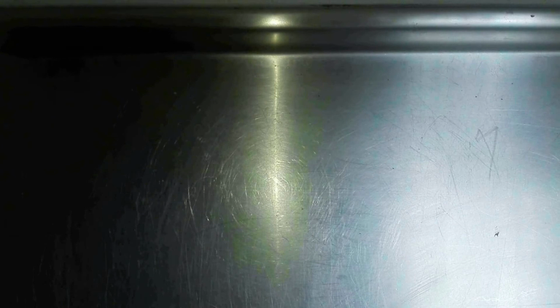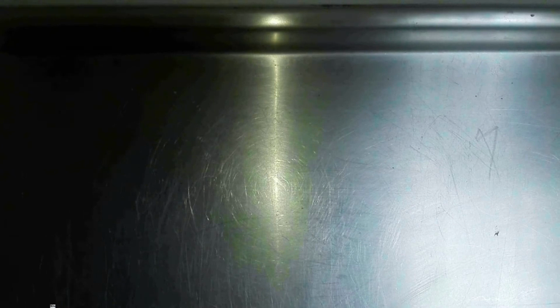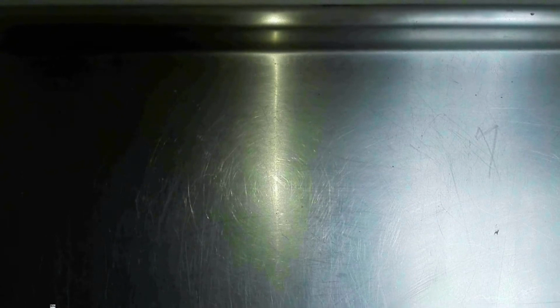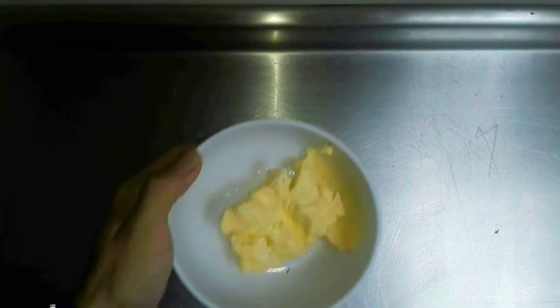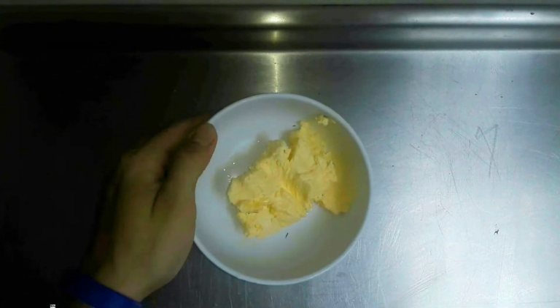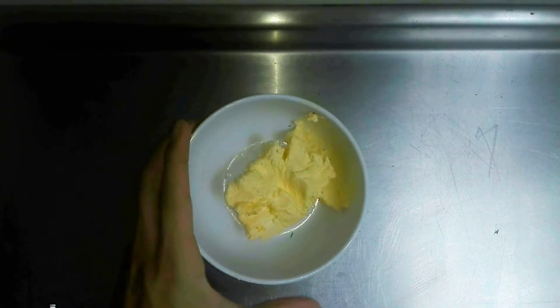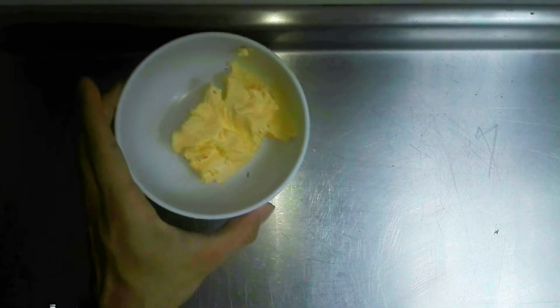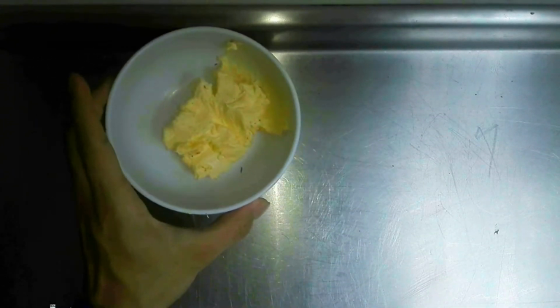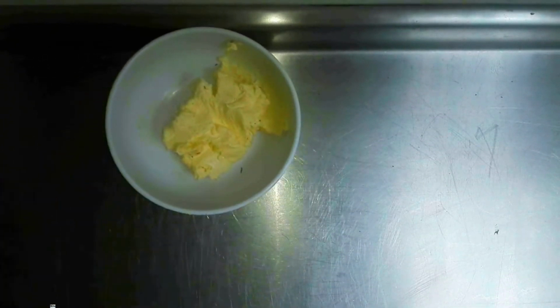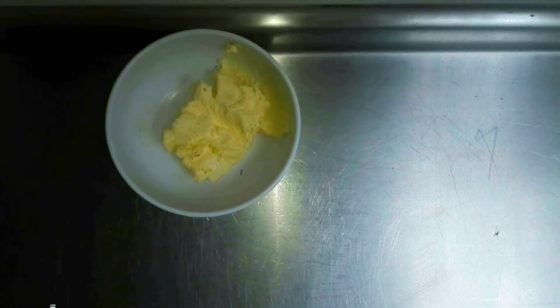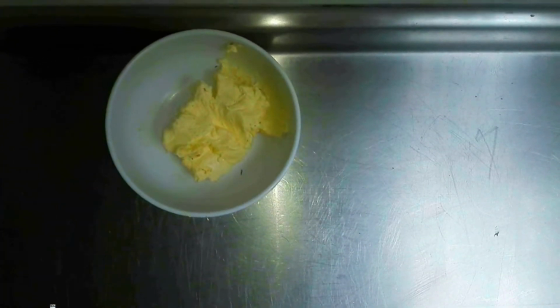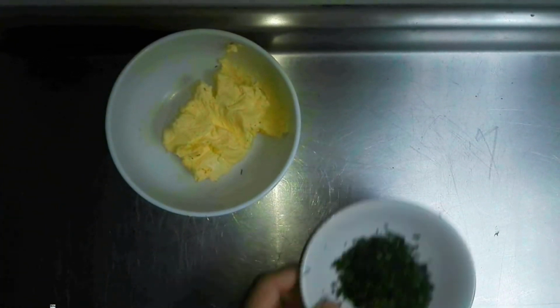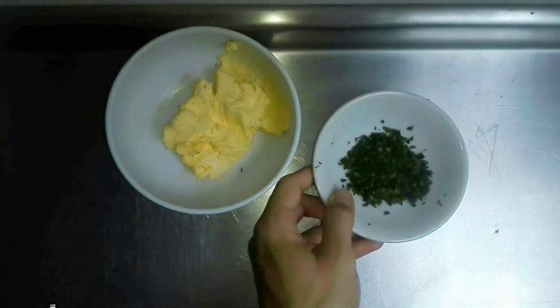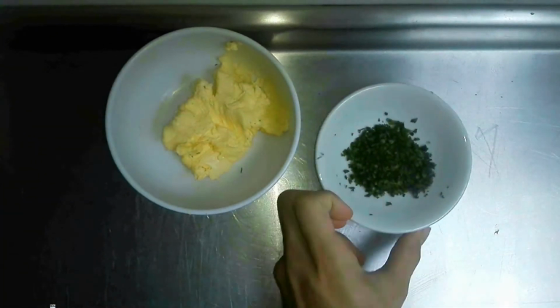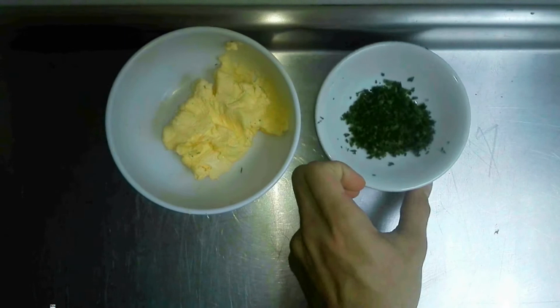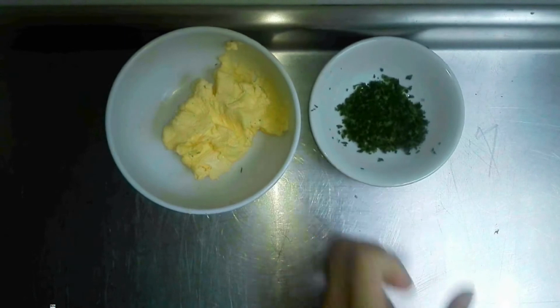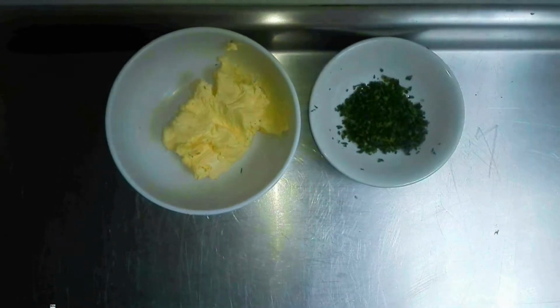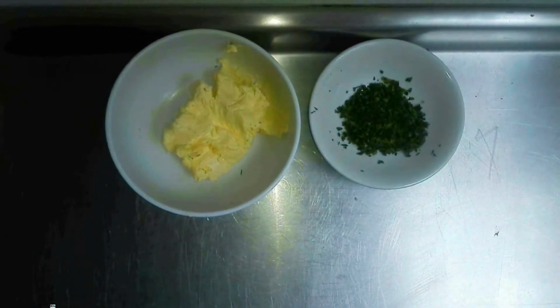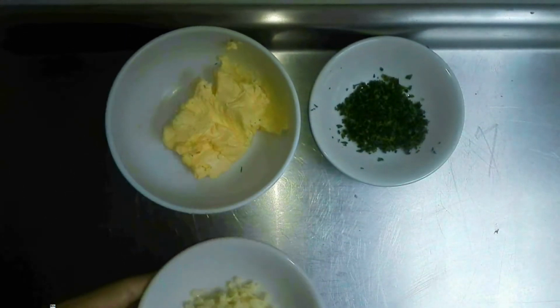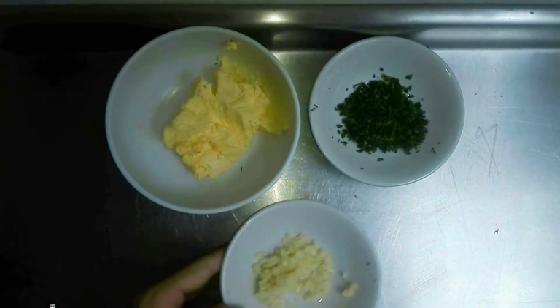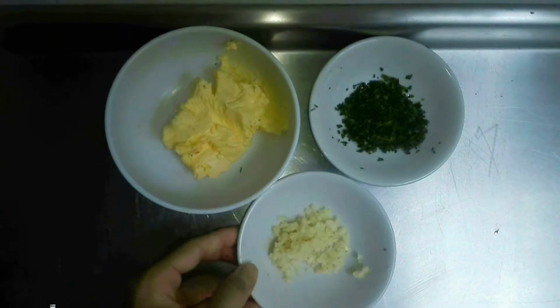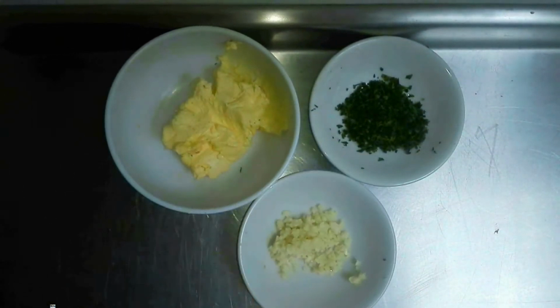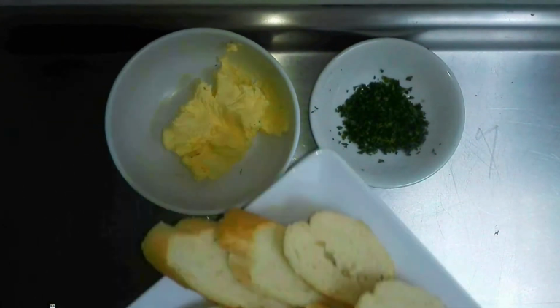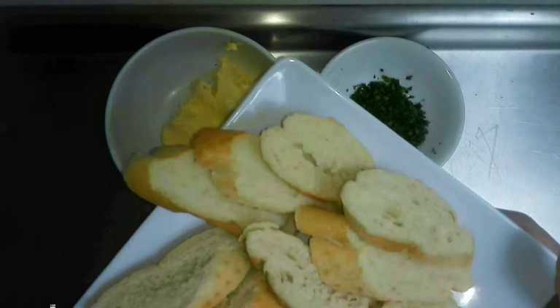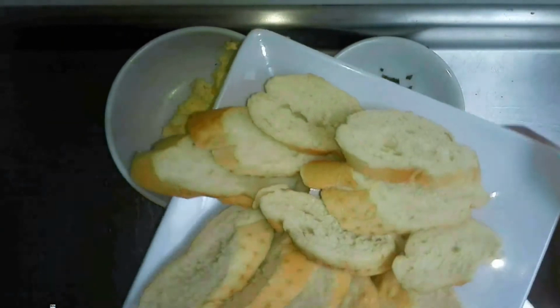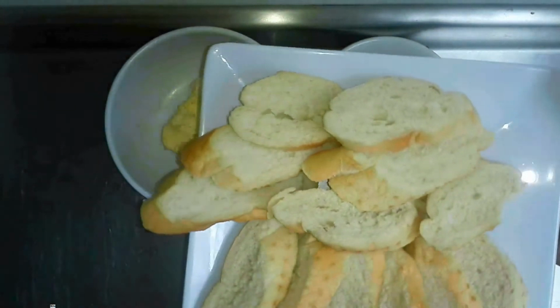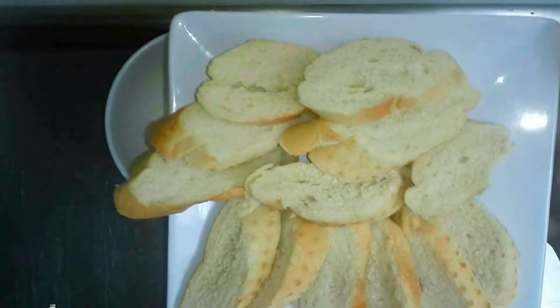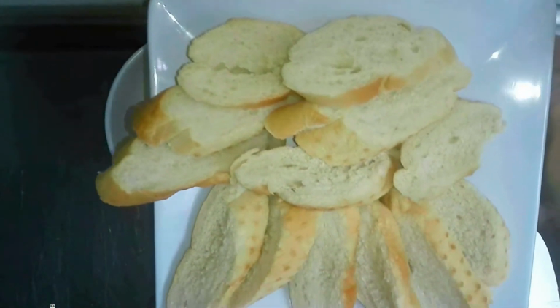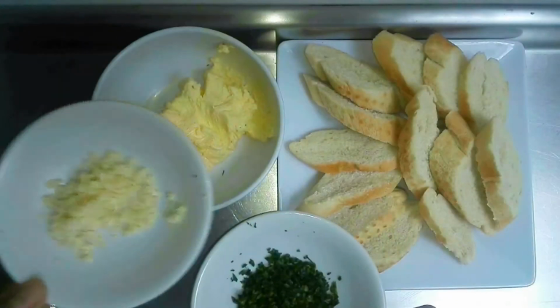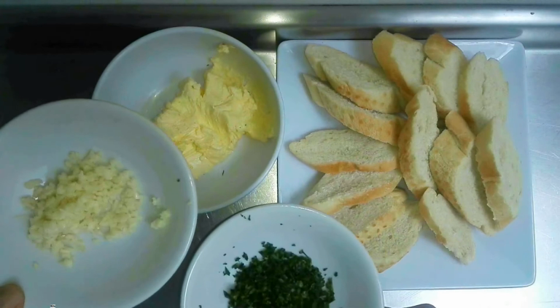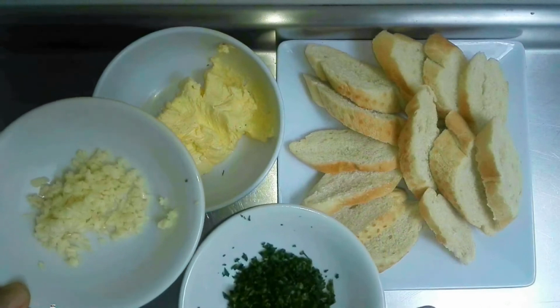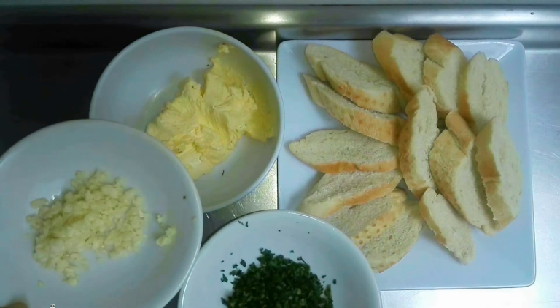Para el delicioso pan de ajo alistamos 2 cucharadas de mantequilla o 50 gramos, un poquito de perejil y 2 dientes de ajo bien picados, y el pan francés cortado en diagonal.